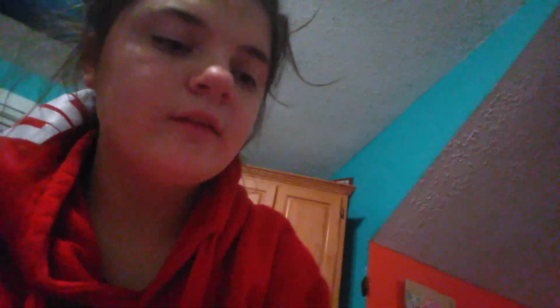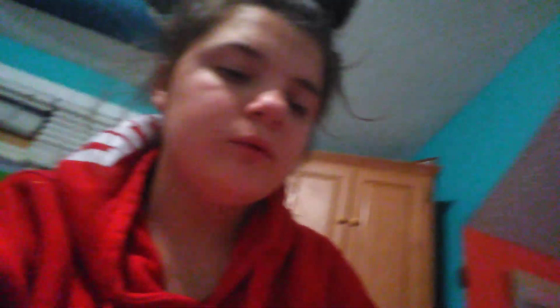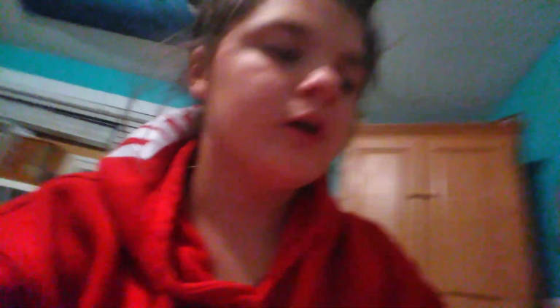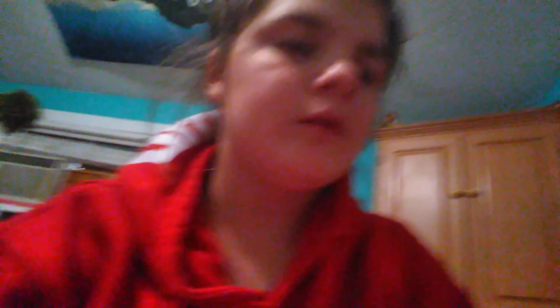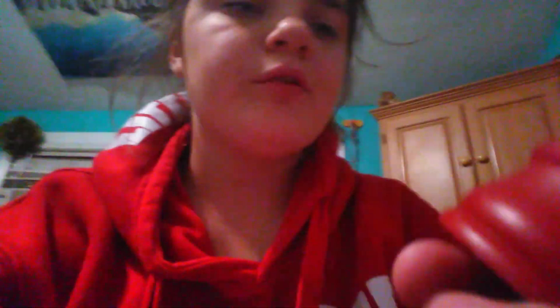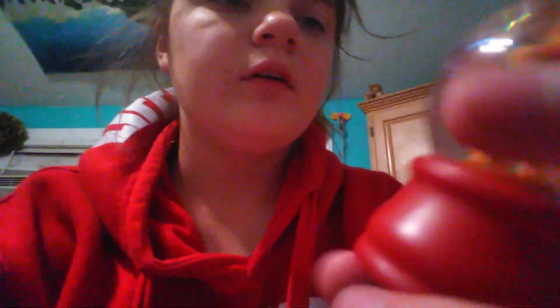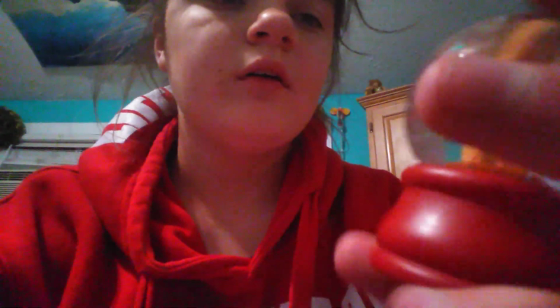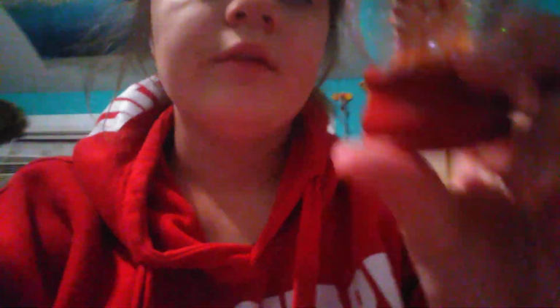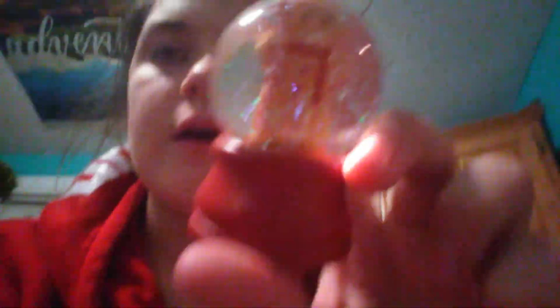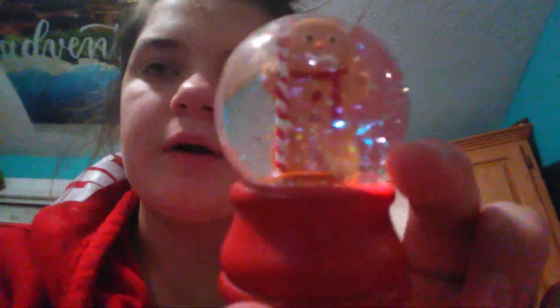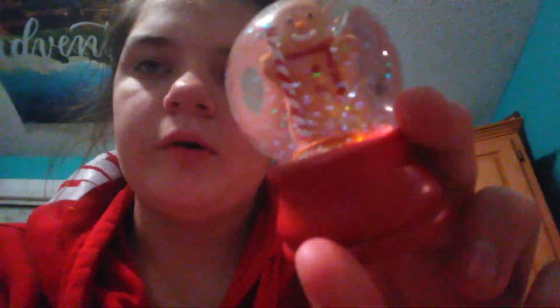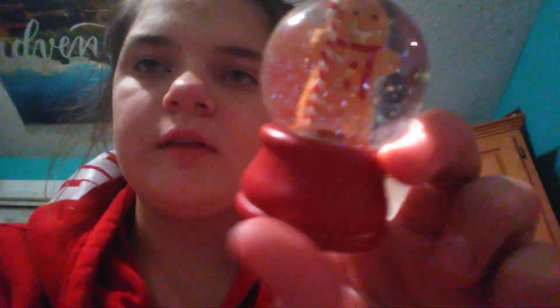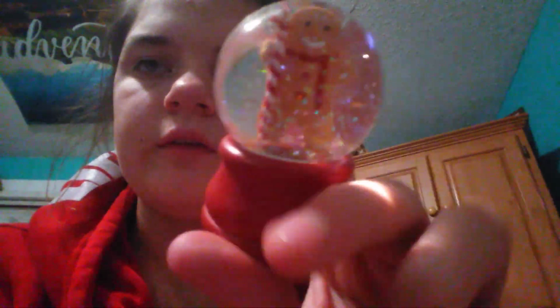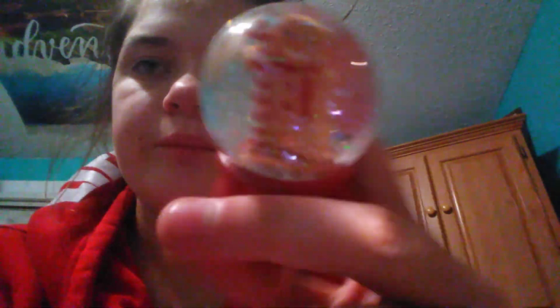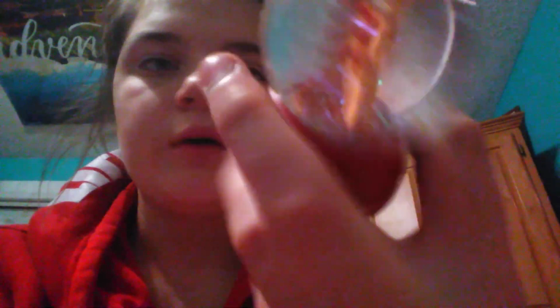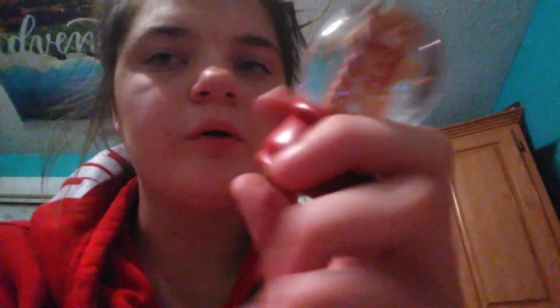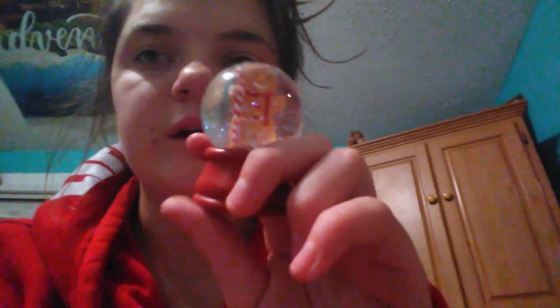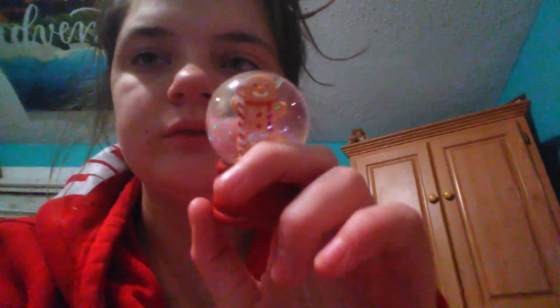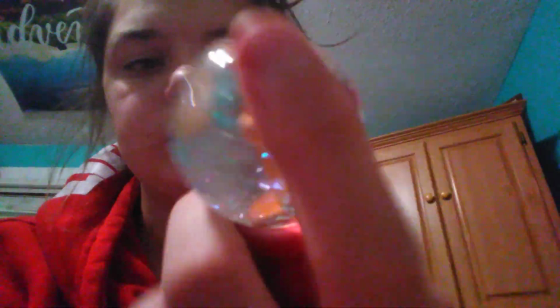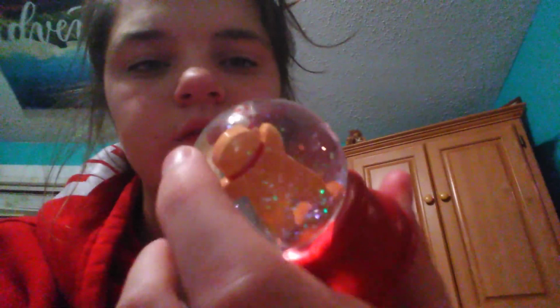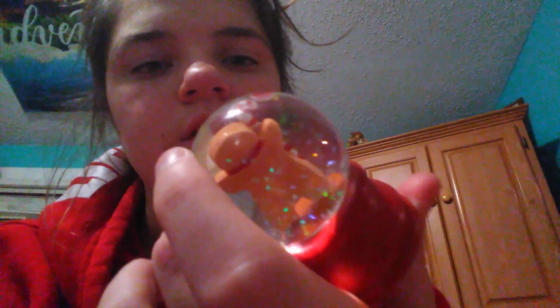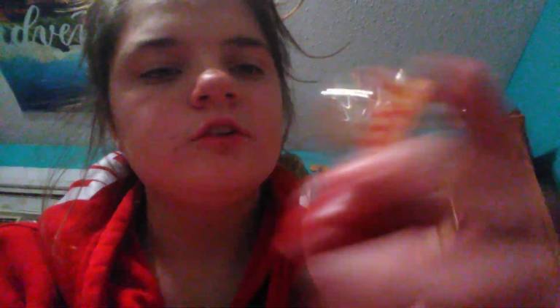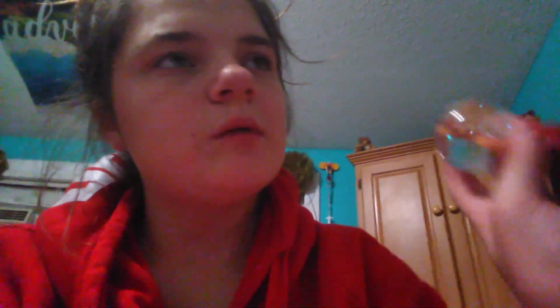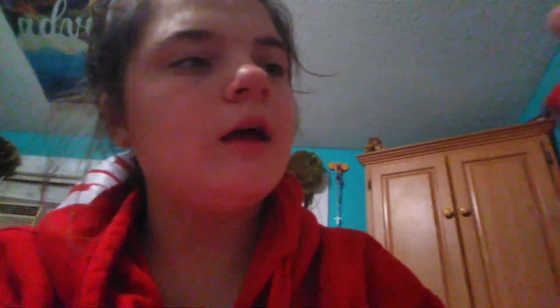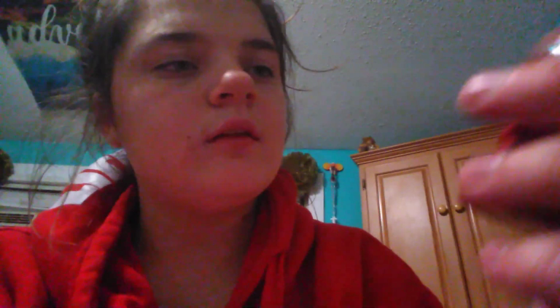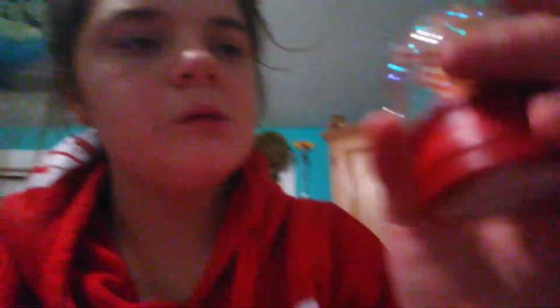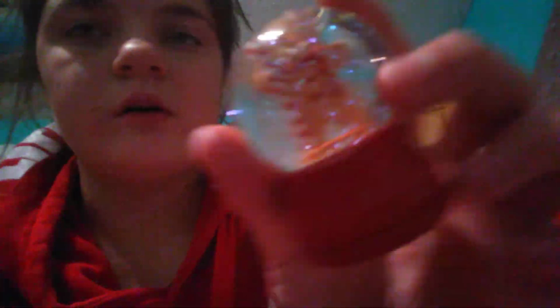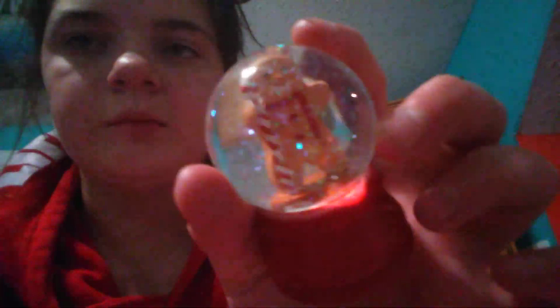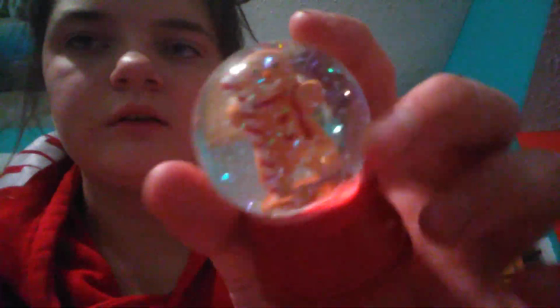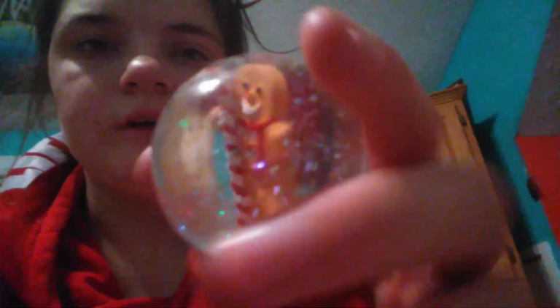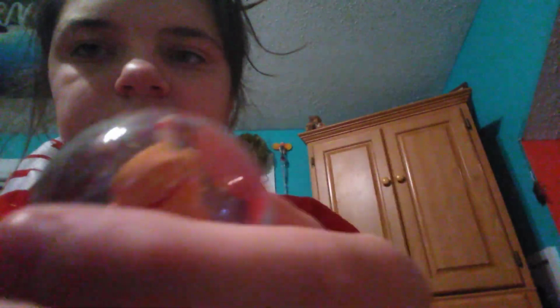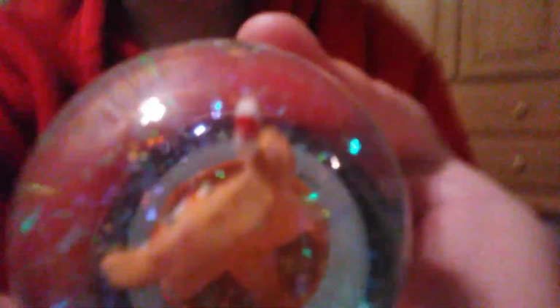This next one — I was yard sailing with my friend and my parents bought us this. So we both have matching little gingerbread men. I think I'm going to keep this out all year because she does that.